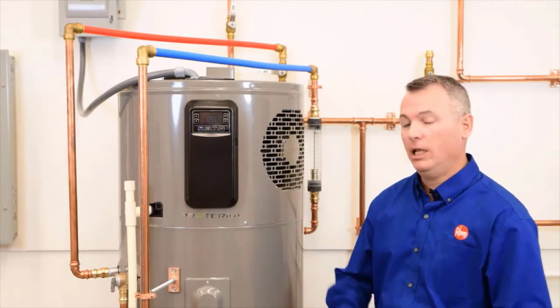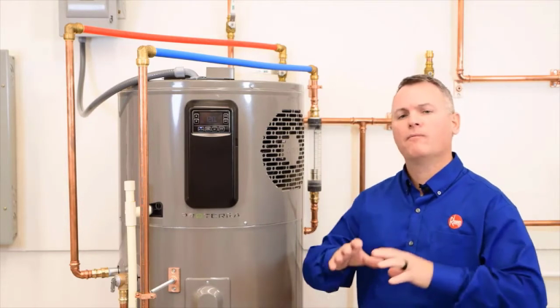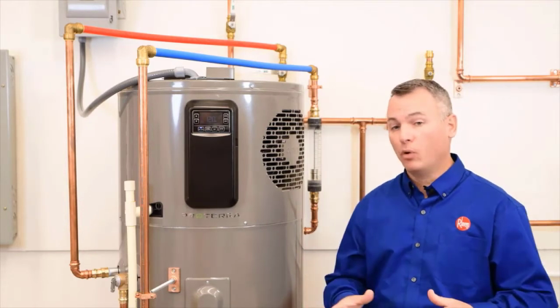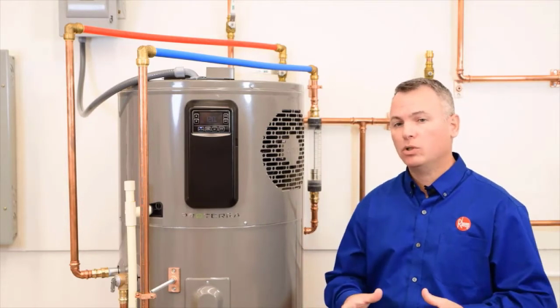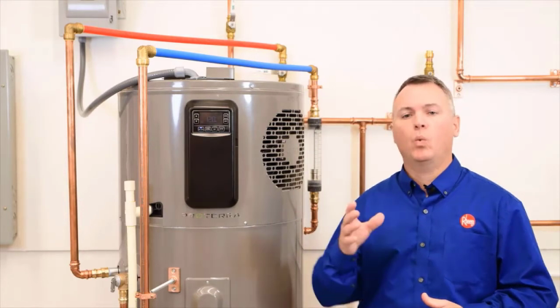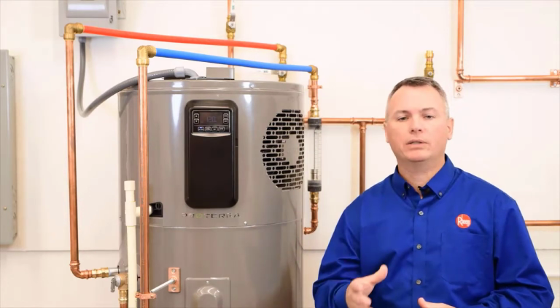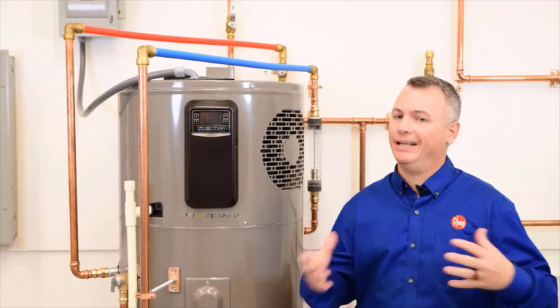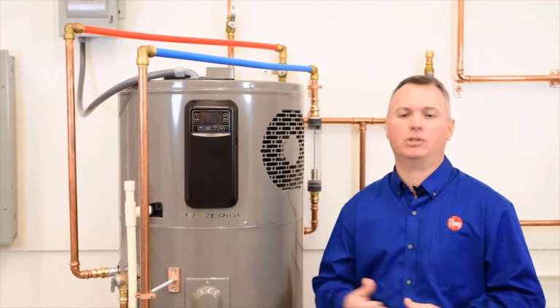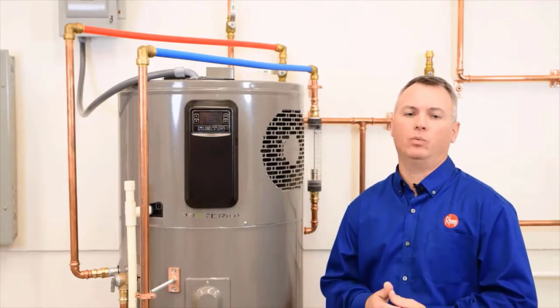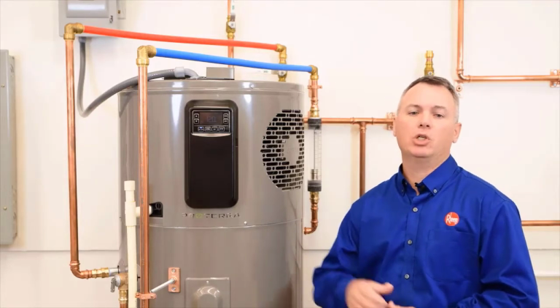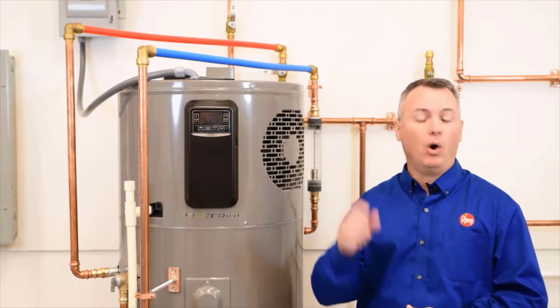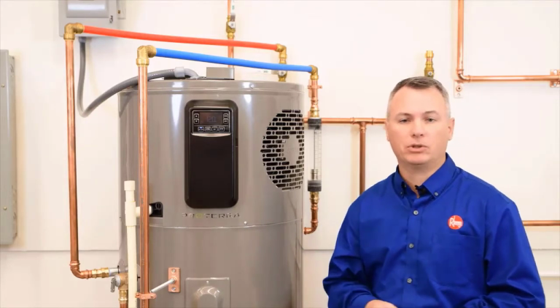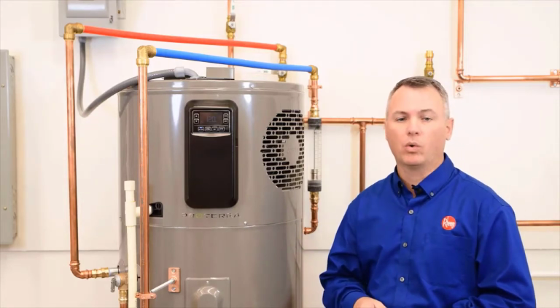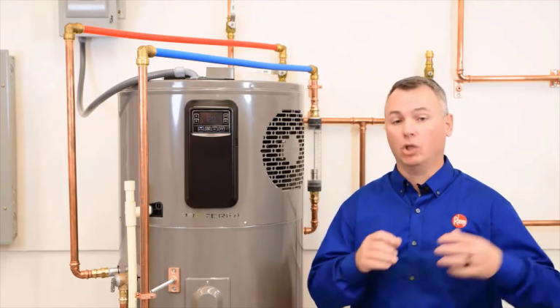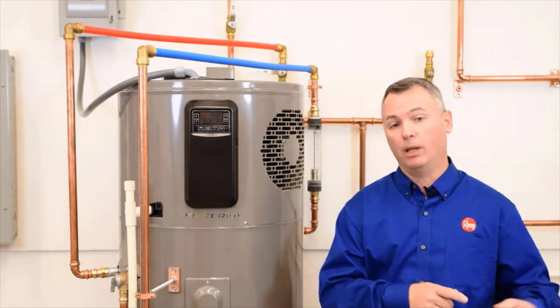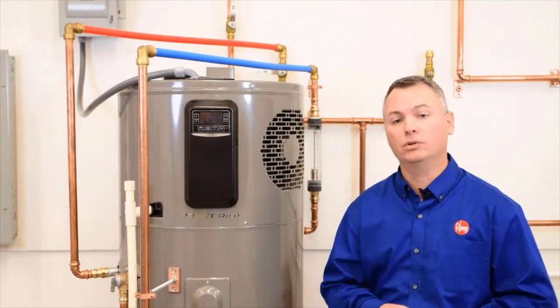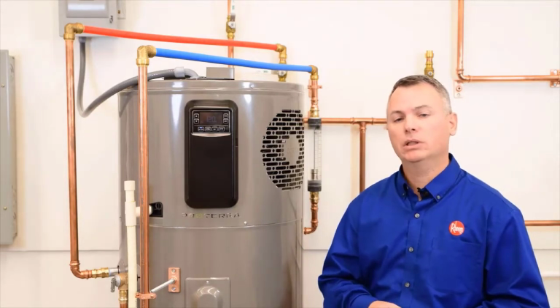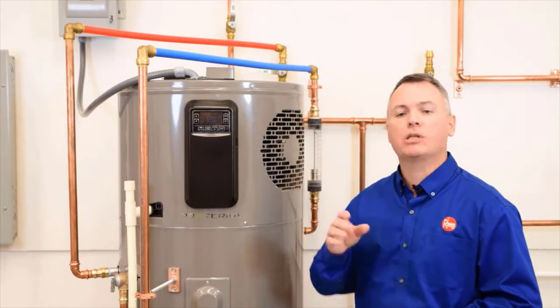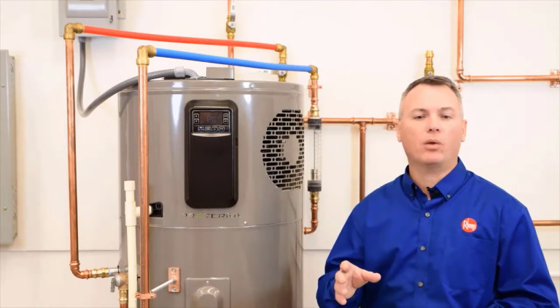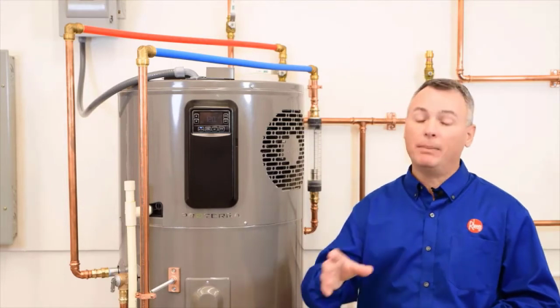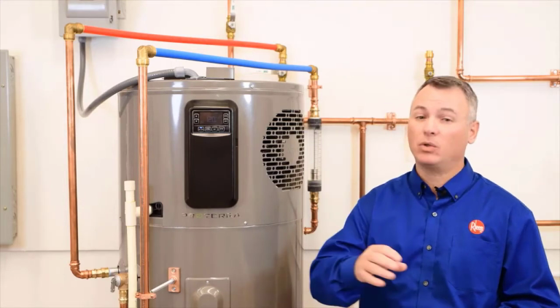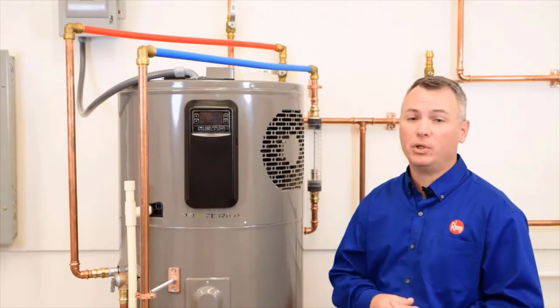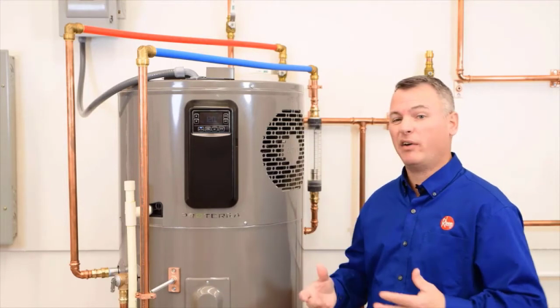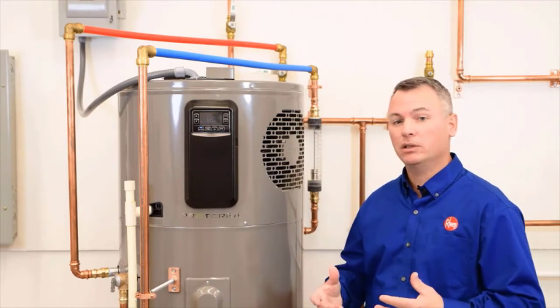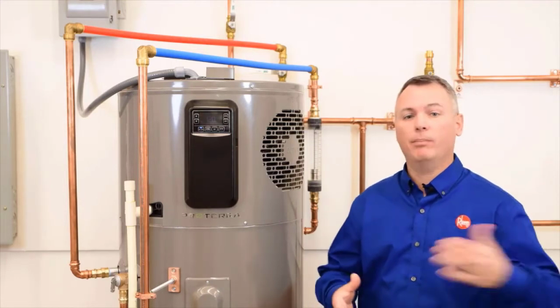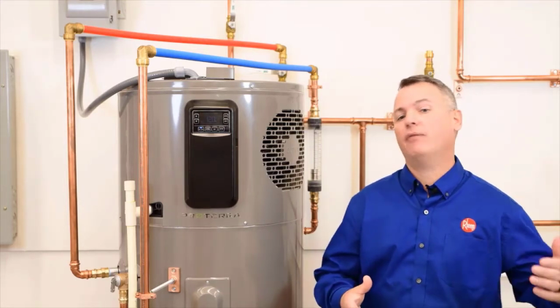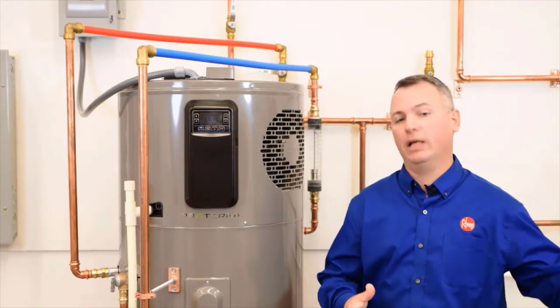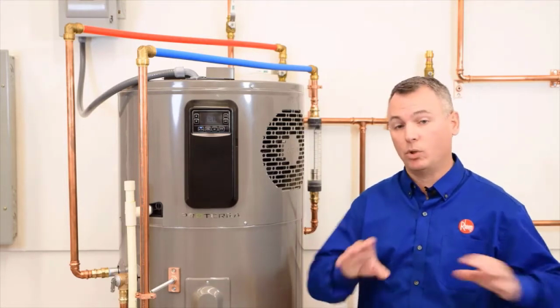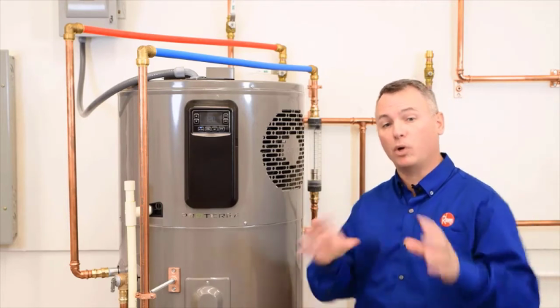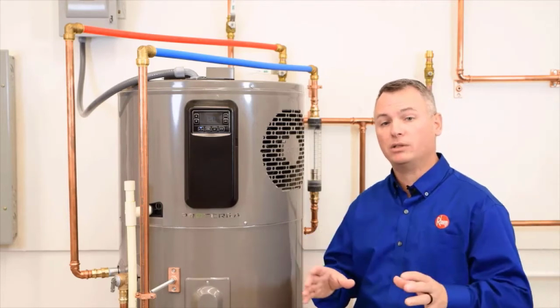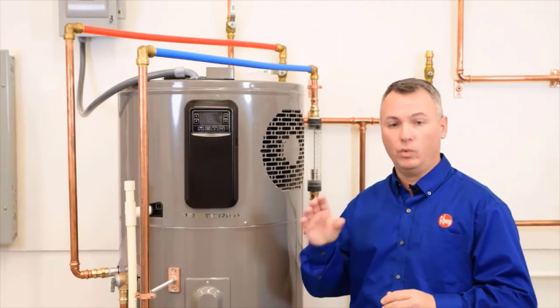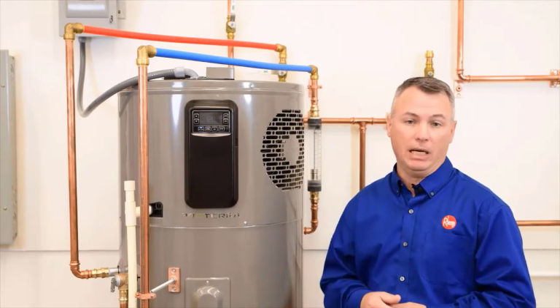First and foremost, water heaters and everything associated with them should always be installed according to local plumbing codes. Some of the following may be mandatory for you in your area, but maybe not for someone else. So we'll approach this with that in mind.